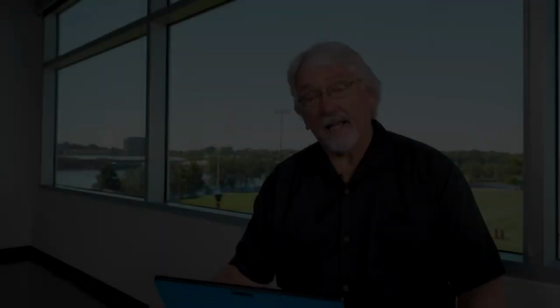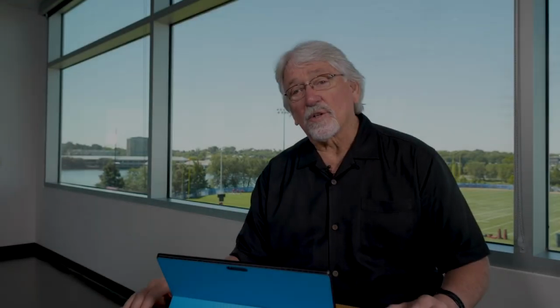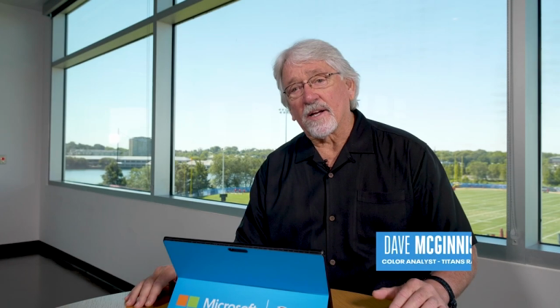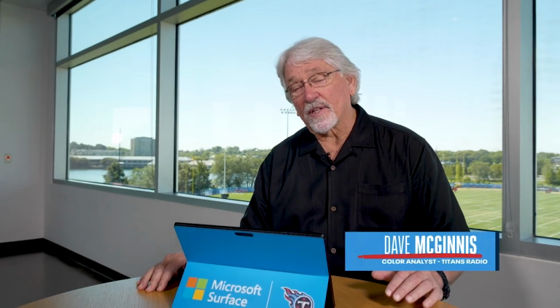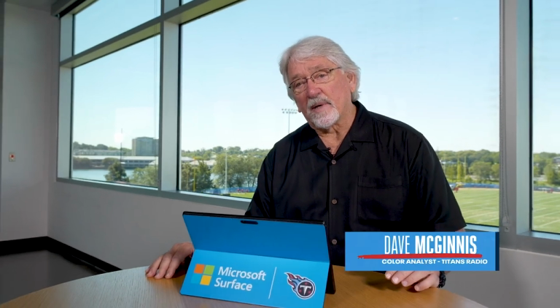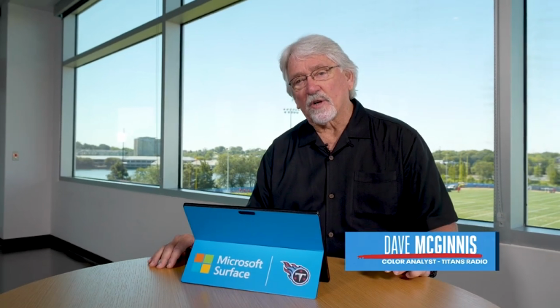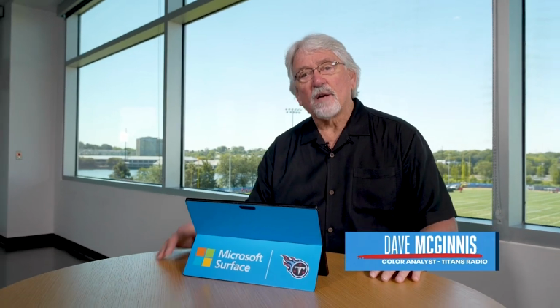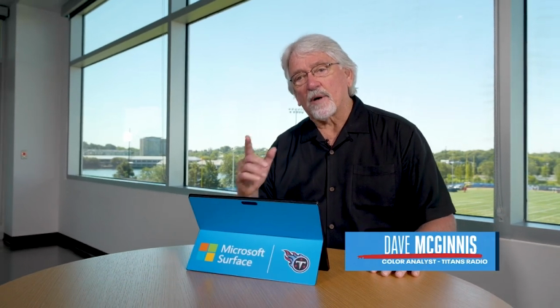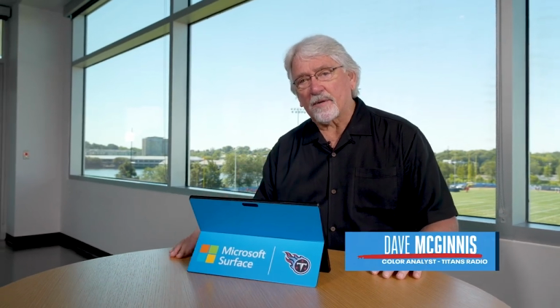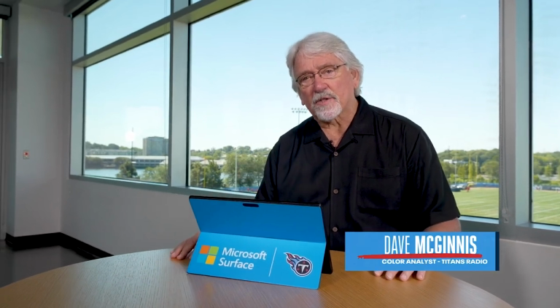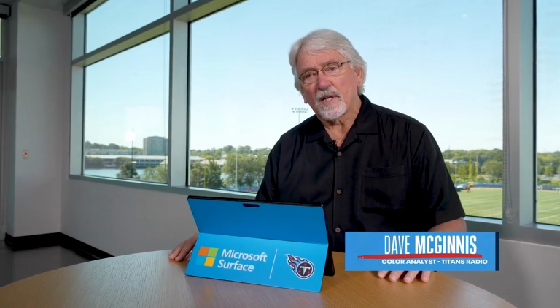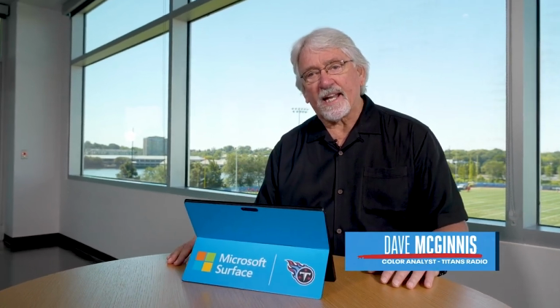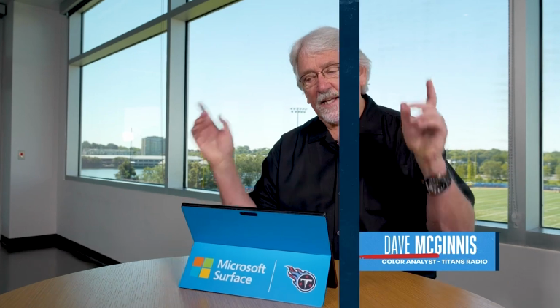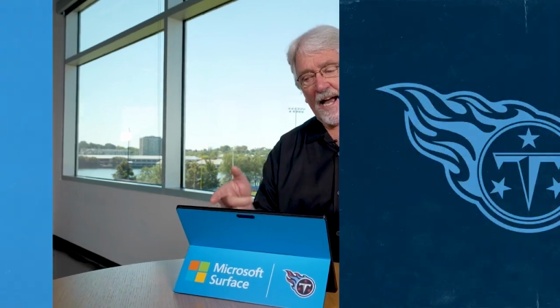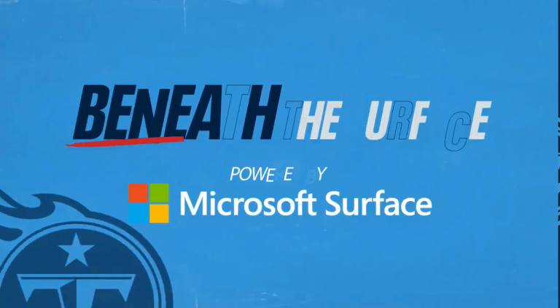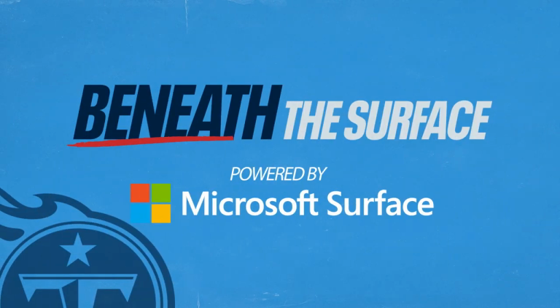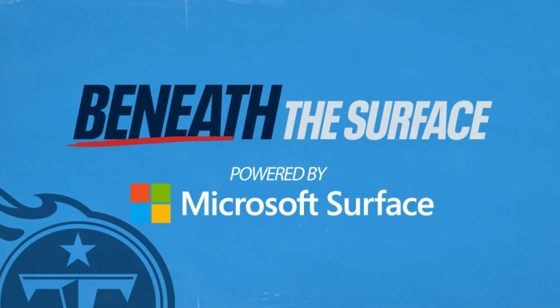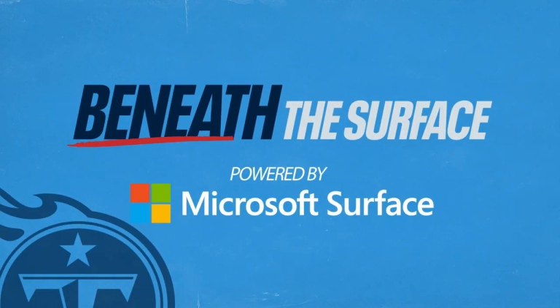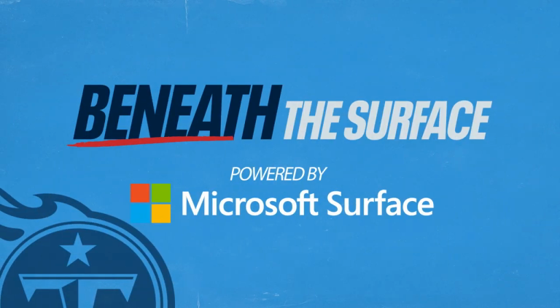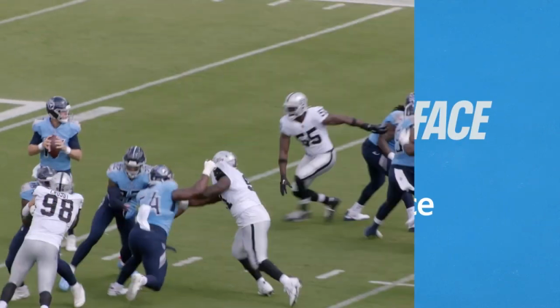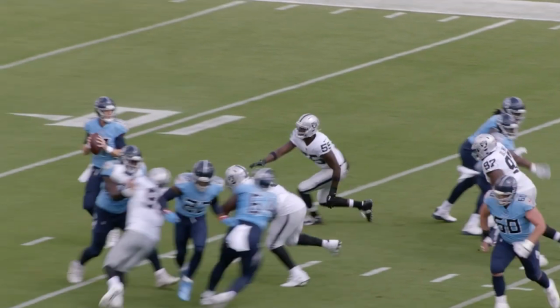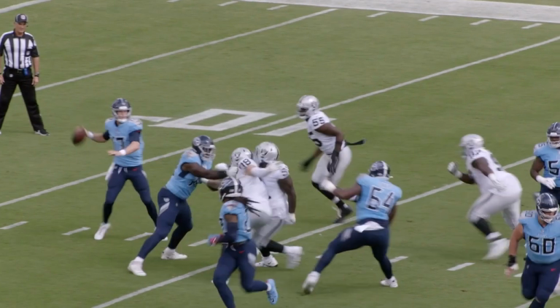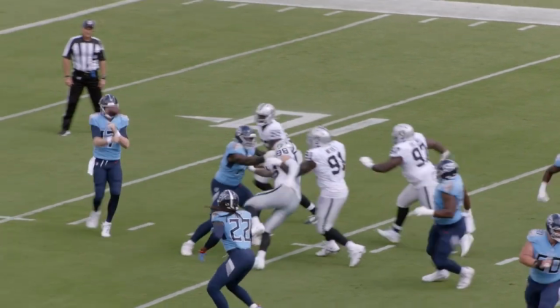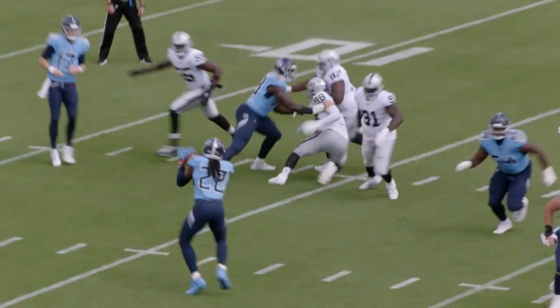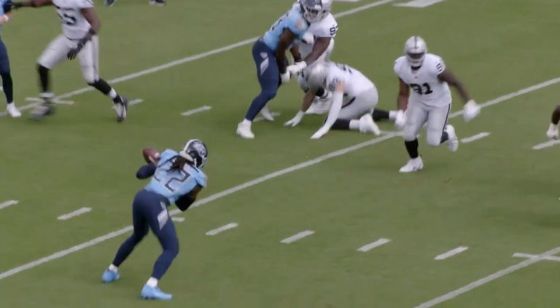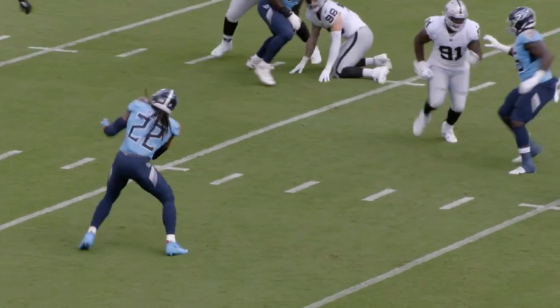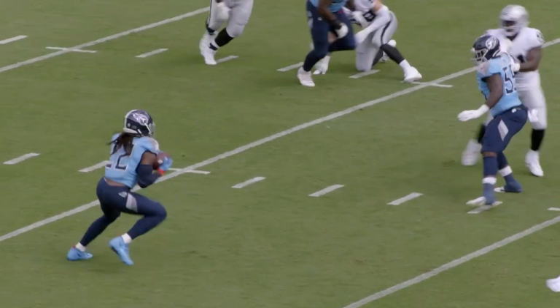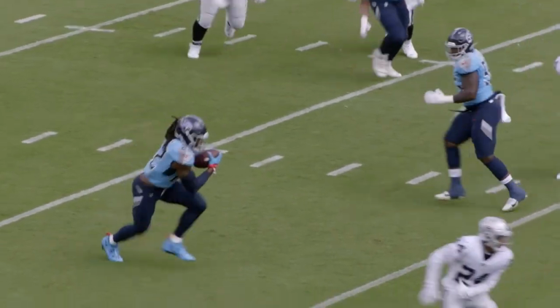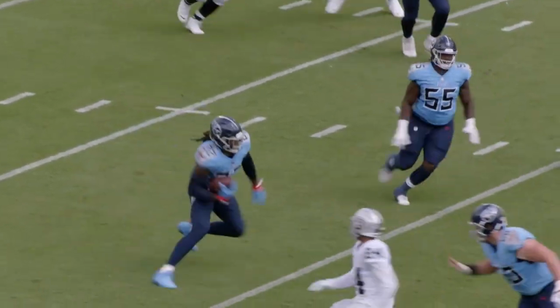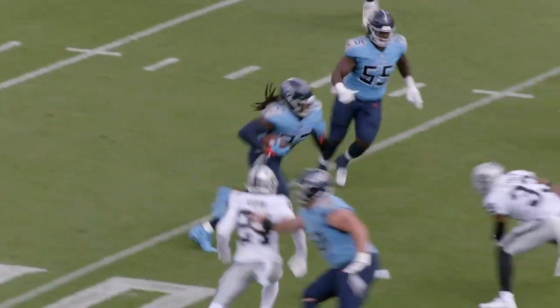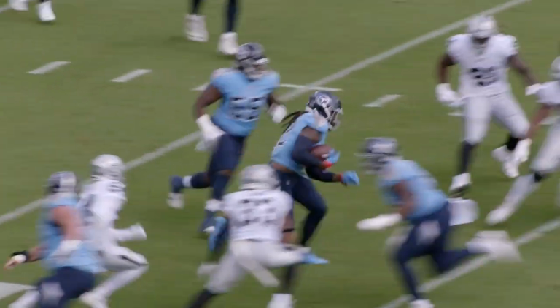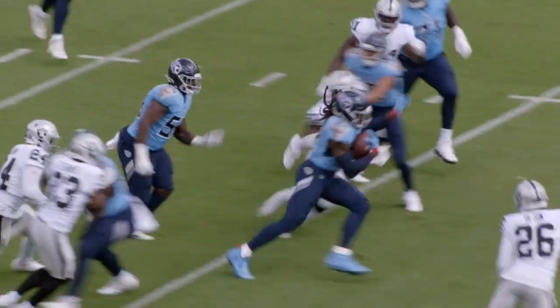Hey guys, Coach Mack here with this week's Beneath the Surface, powered by Microsoft Surface. Today, Beneath the Surface, we're going to look at an excellent screen game that's been developing throughout the season with the Tennessee Titans.